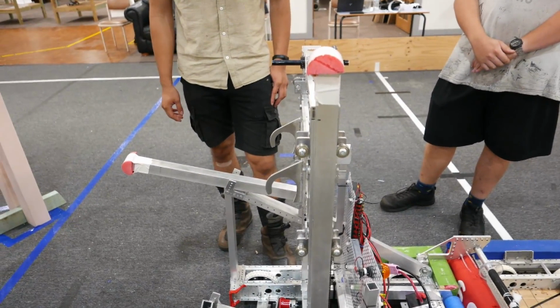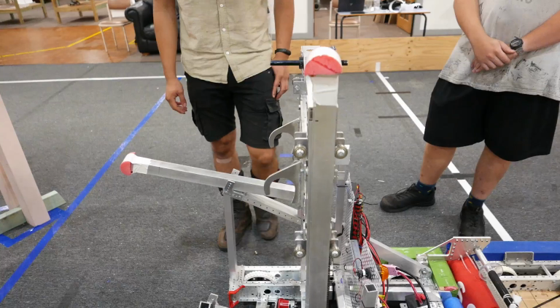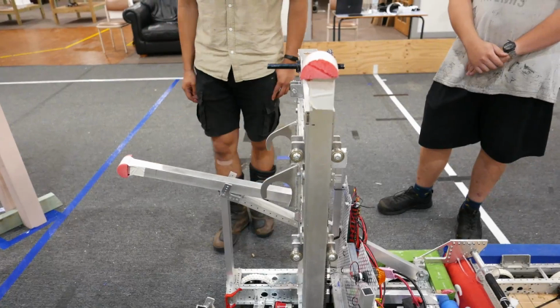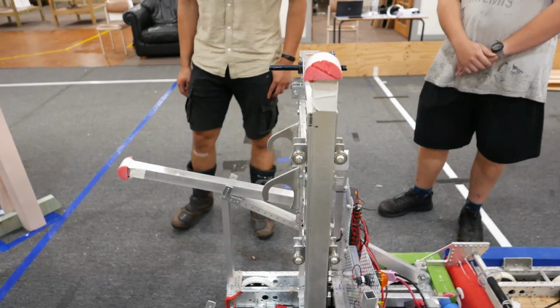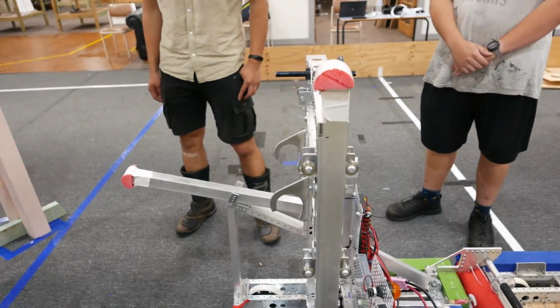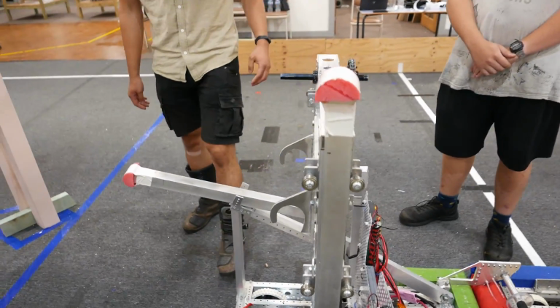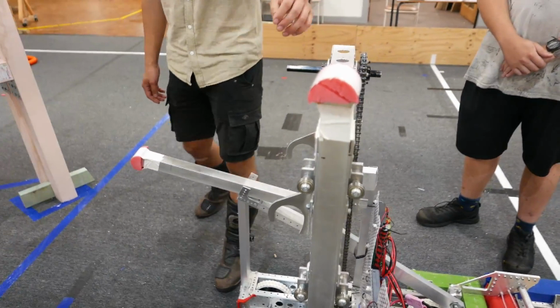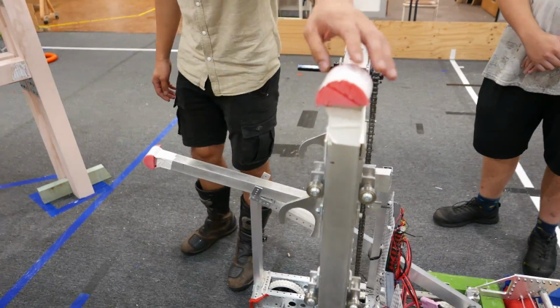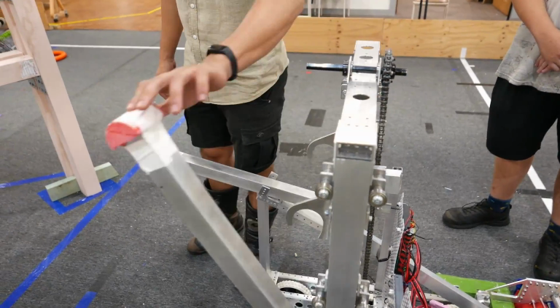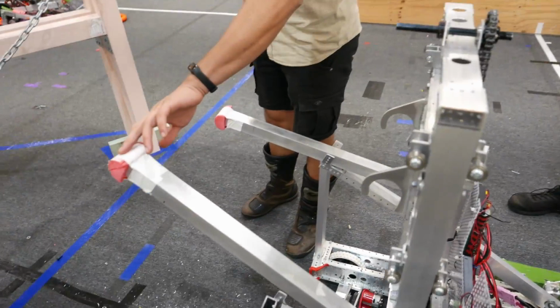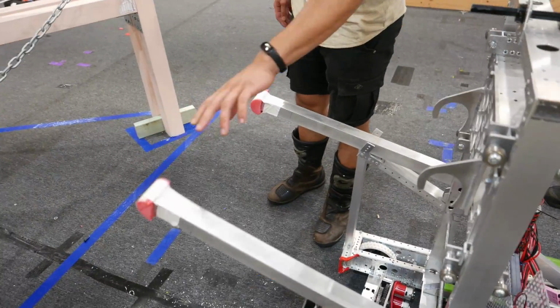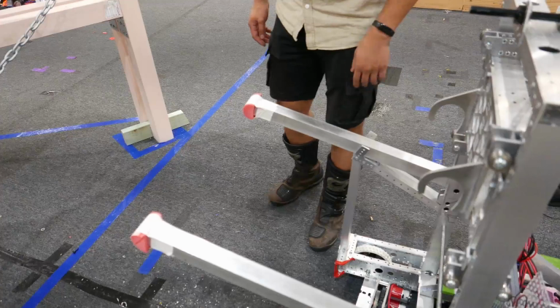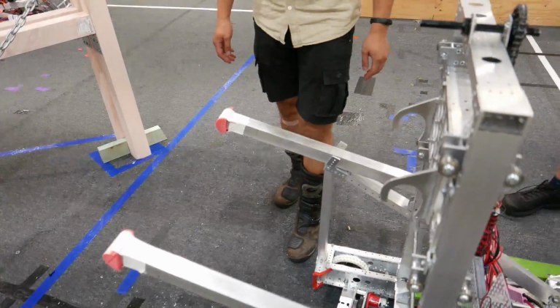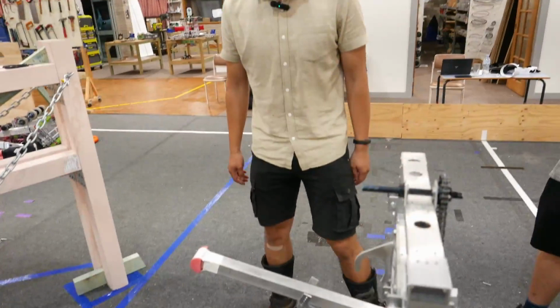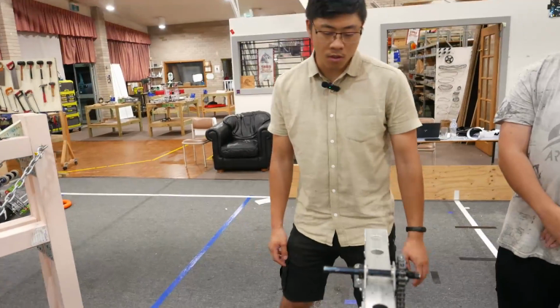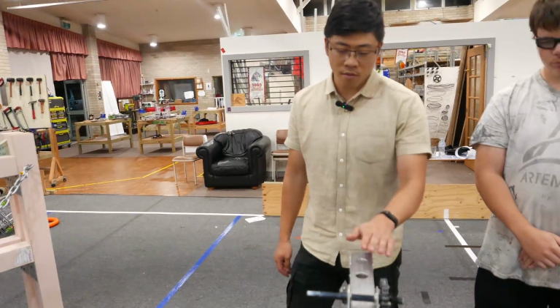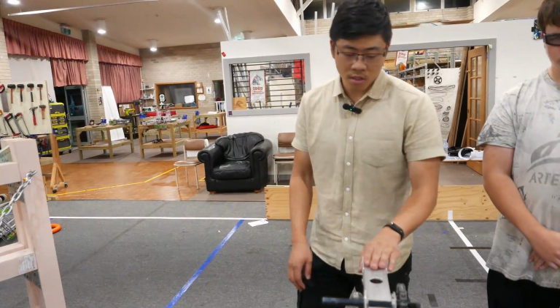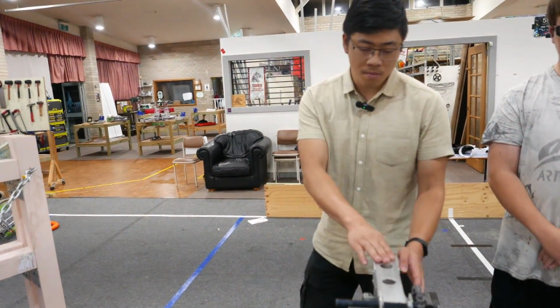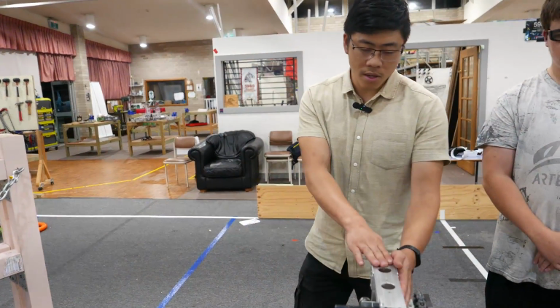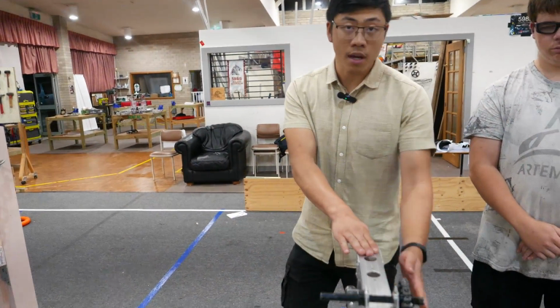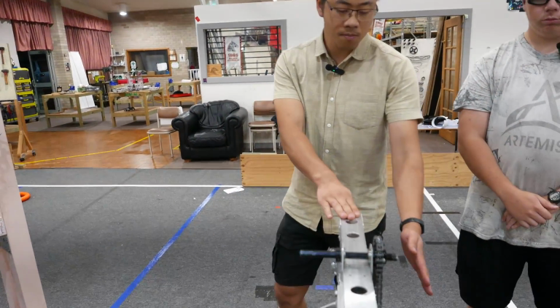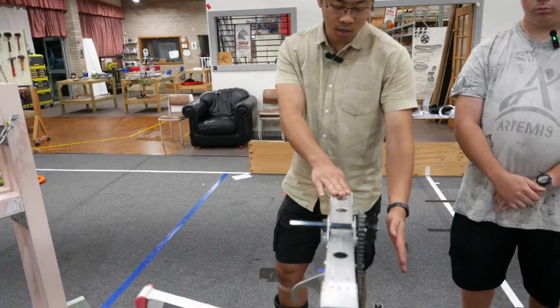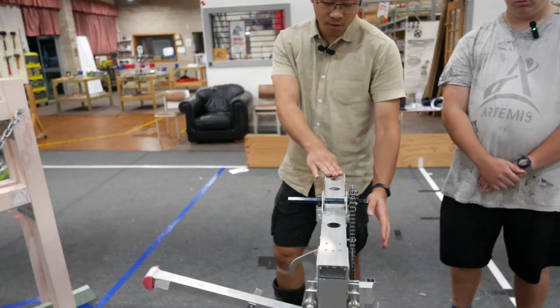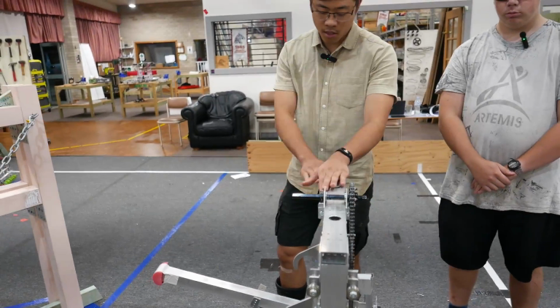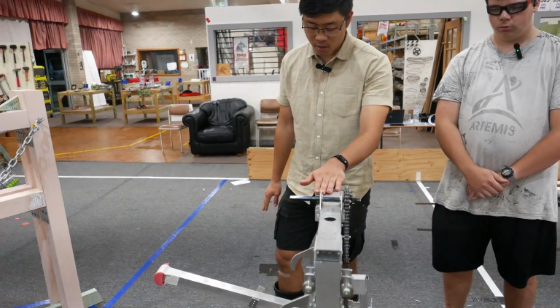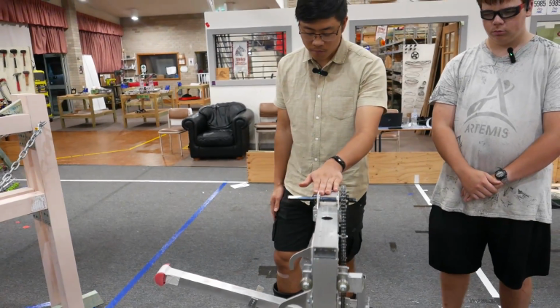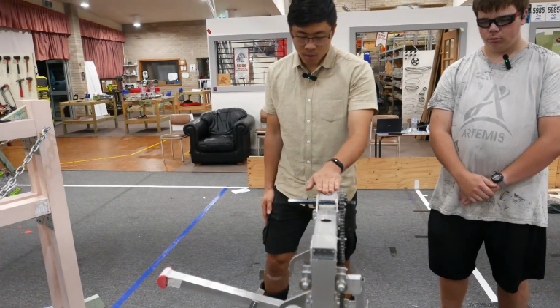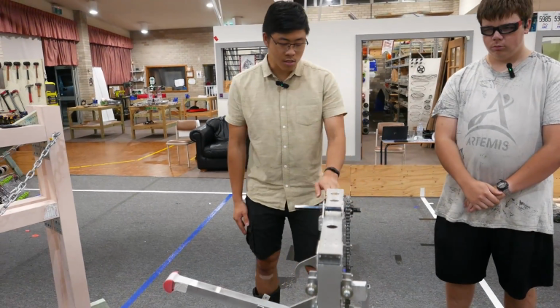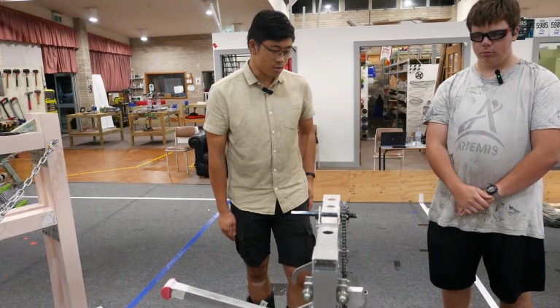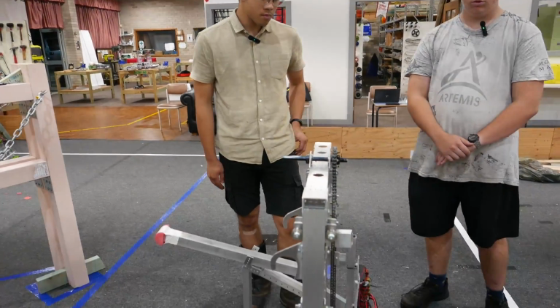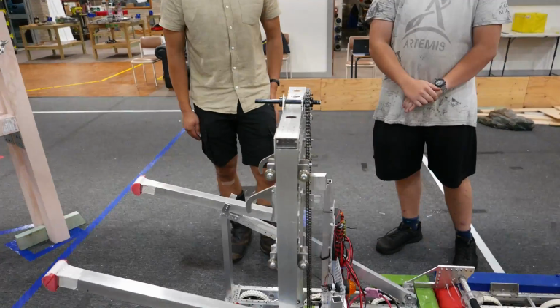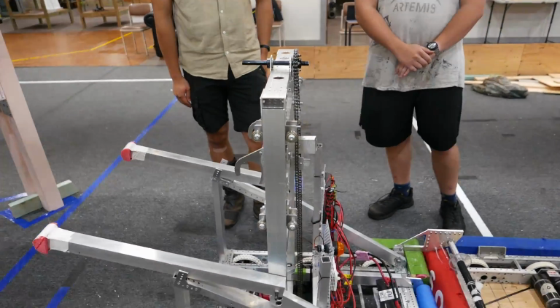The advantage of this type of mechanism is that your center of gravity can be anywhere behind the lift and it'll still work, which leads into the other part of the climber.